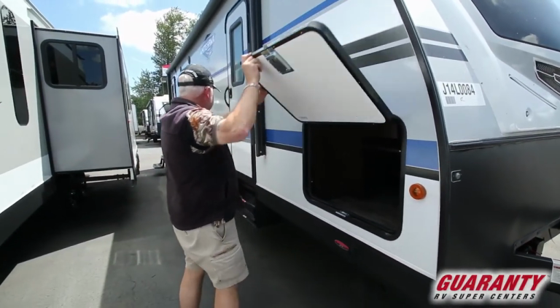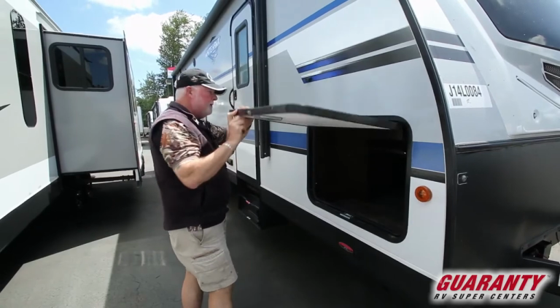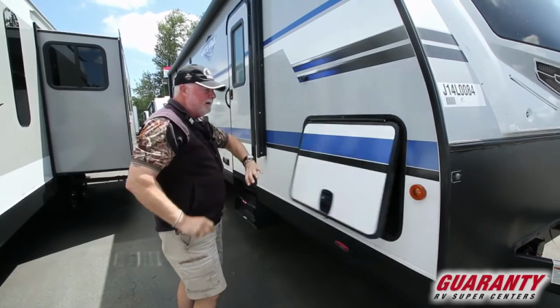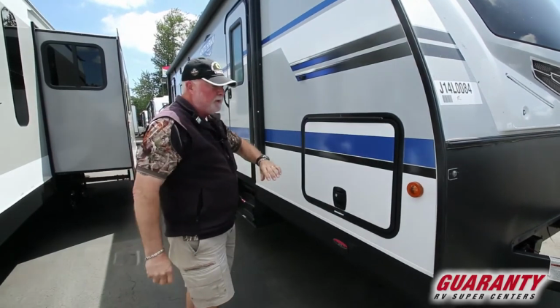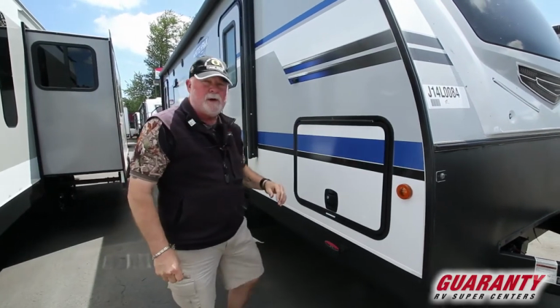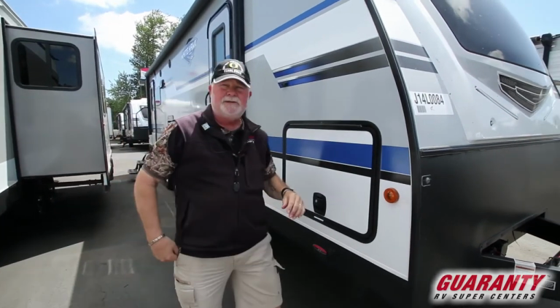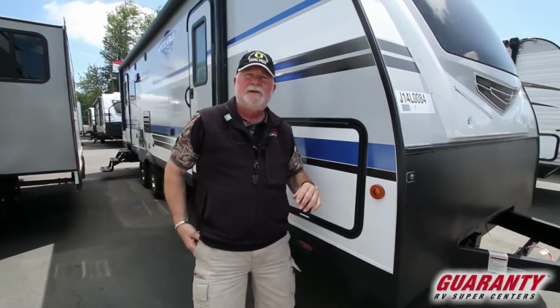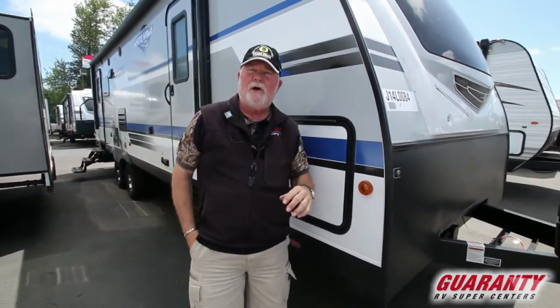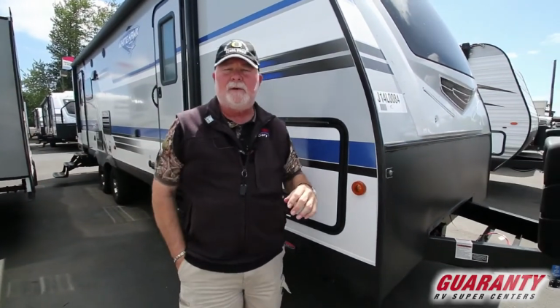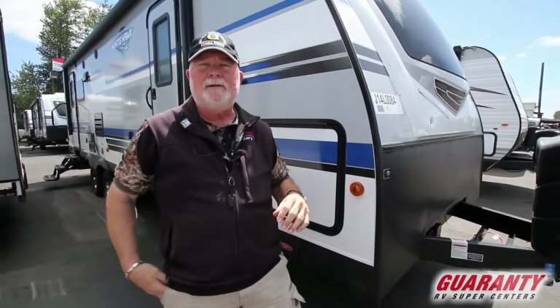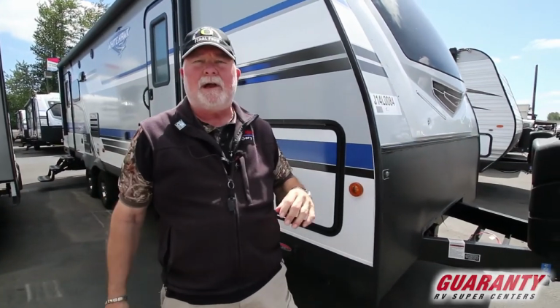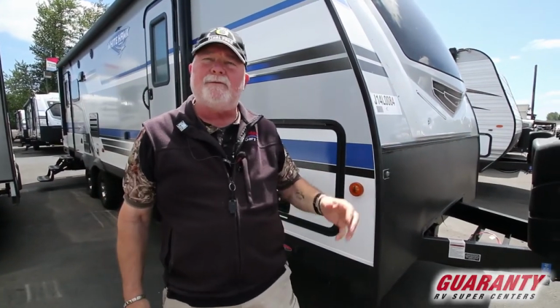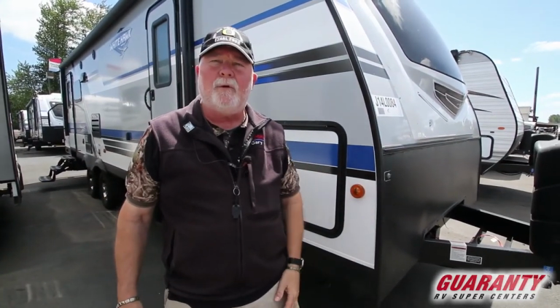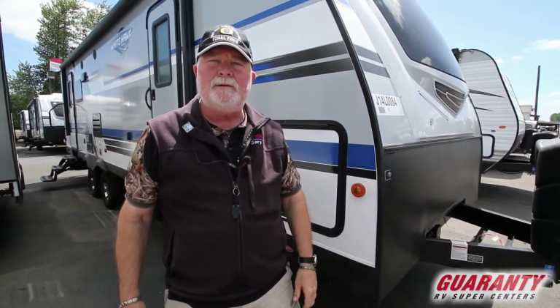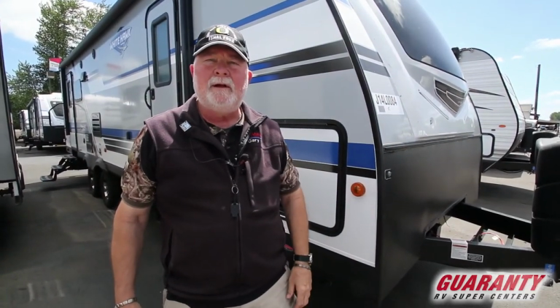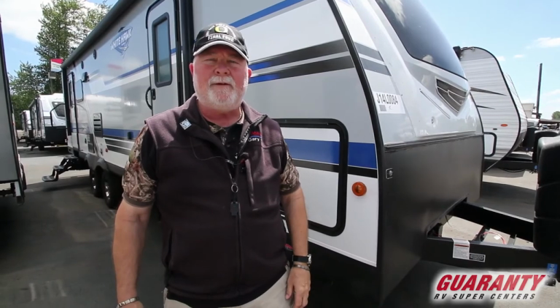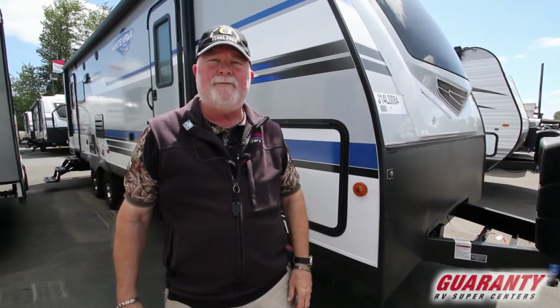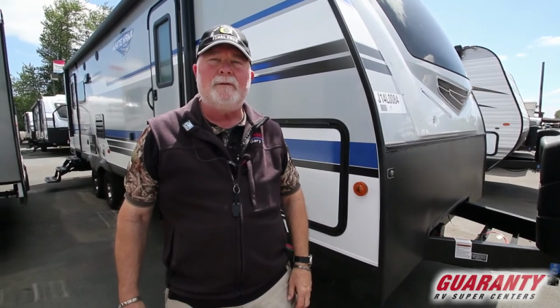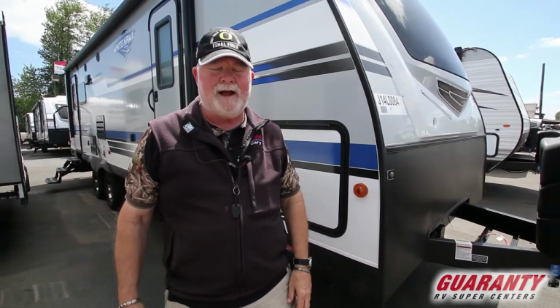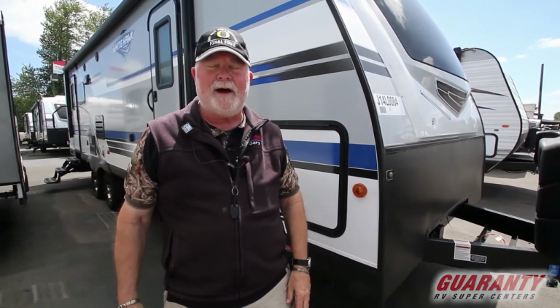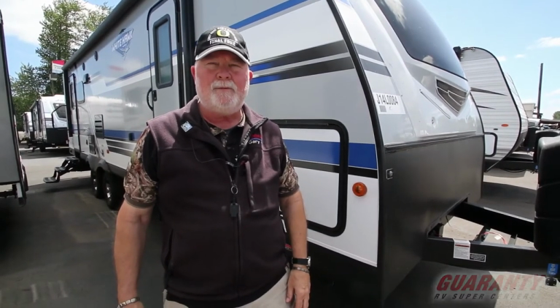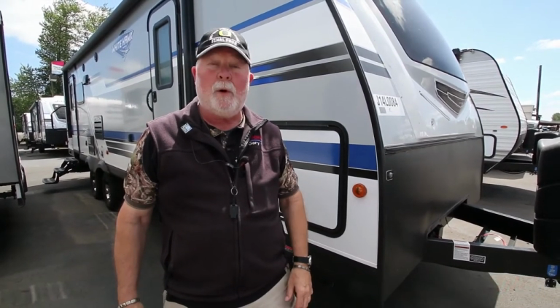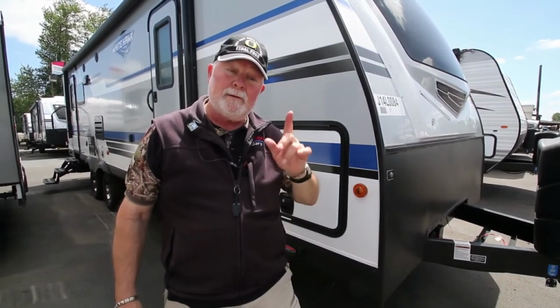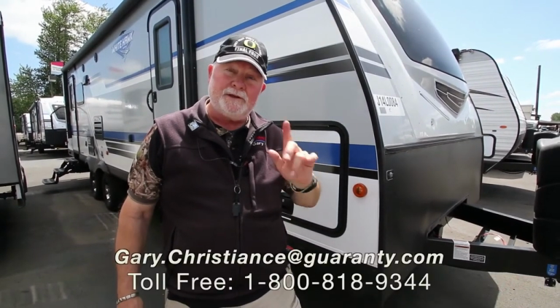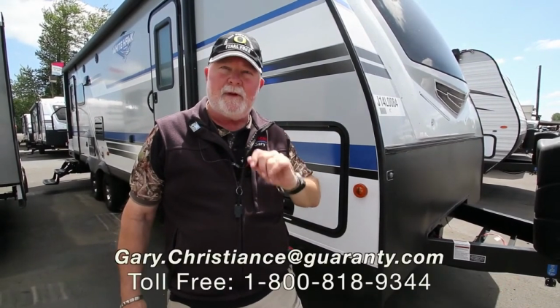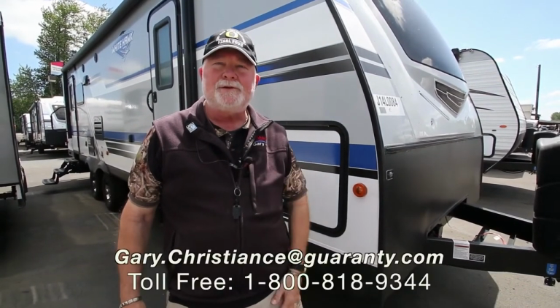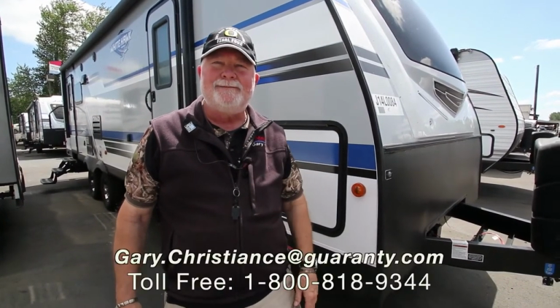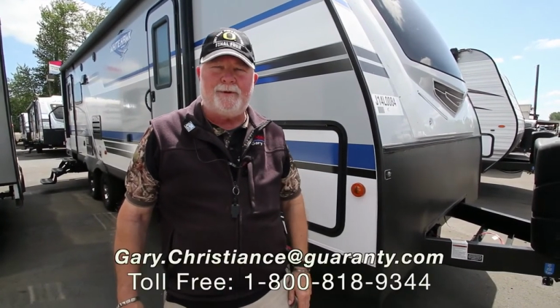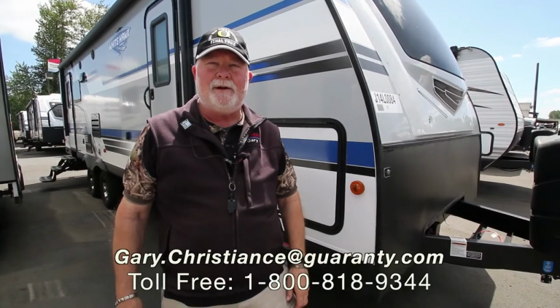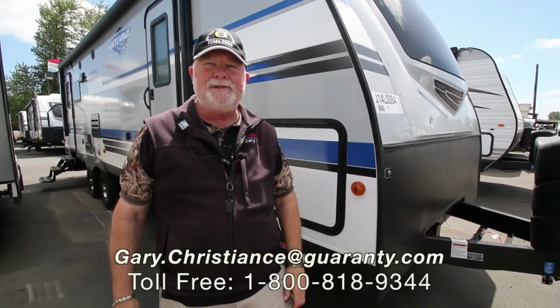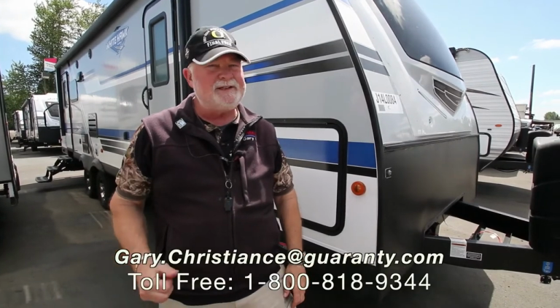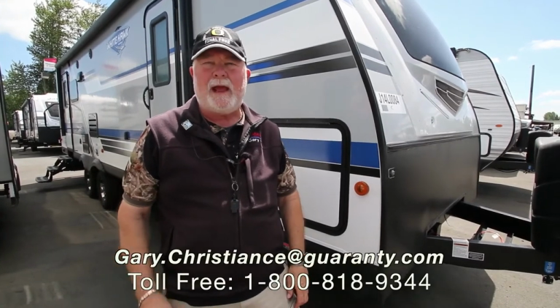I know you've got at least one or two questions — just call me direct. Call Gary at 541-554-9581 or use the email on the screen. Appreciate your interest. Let's go camping!